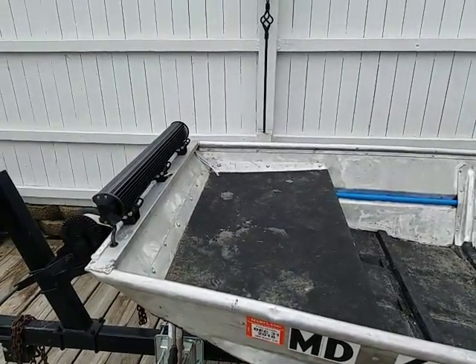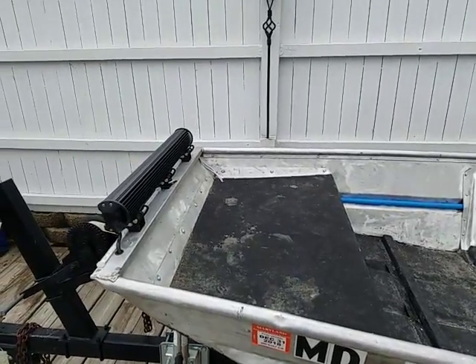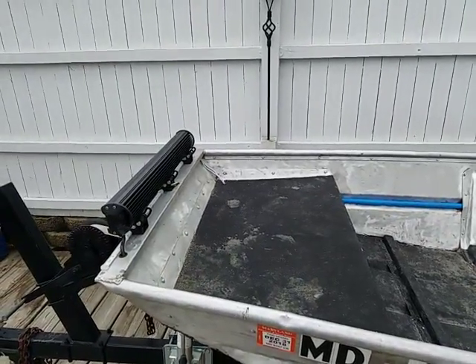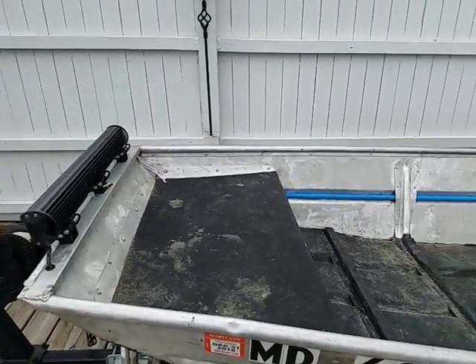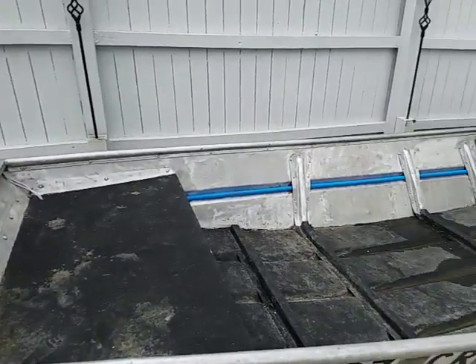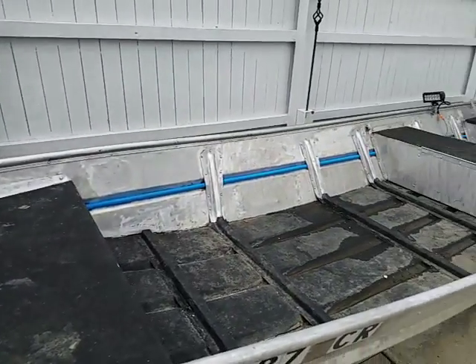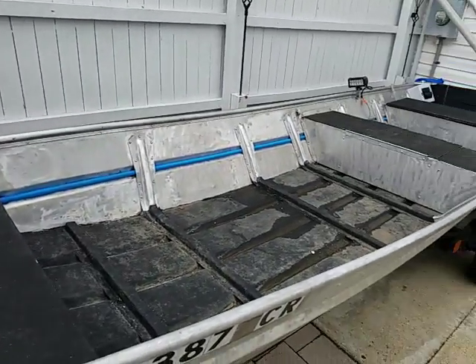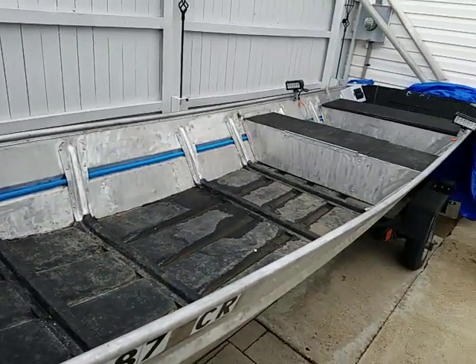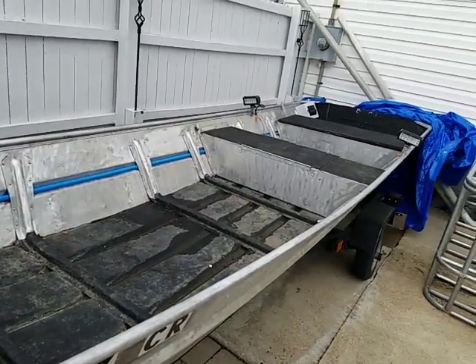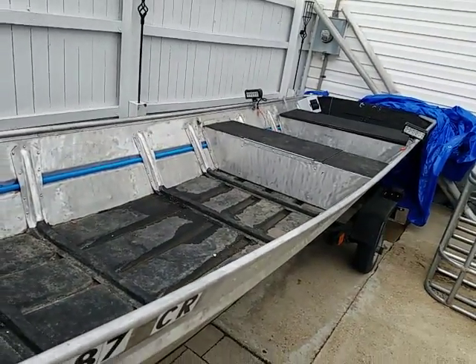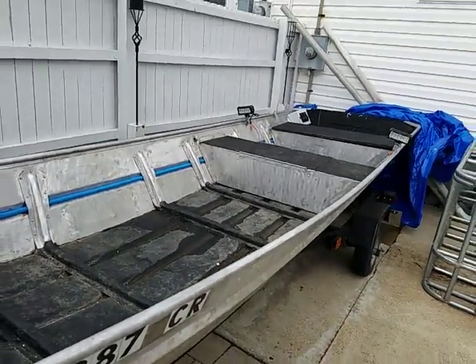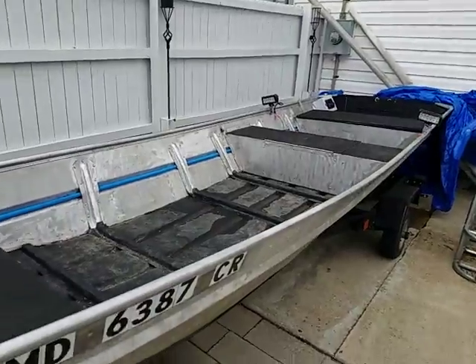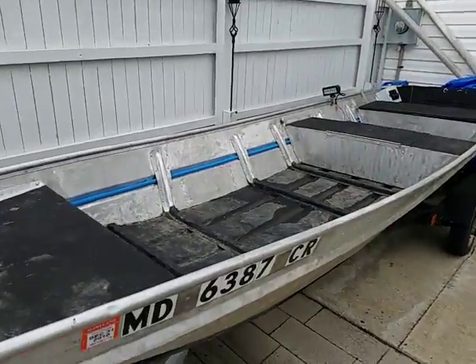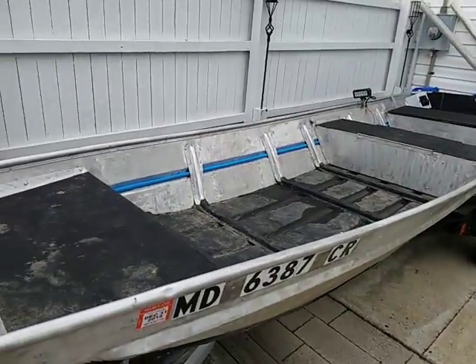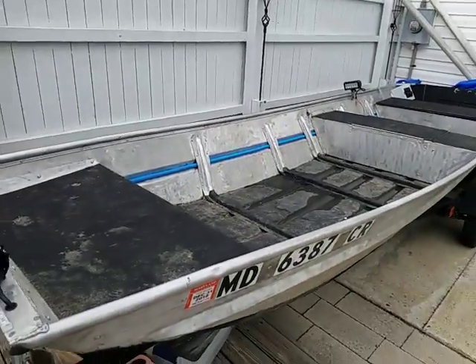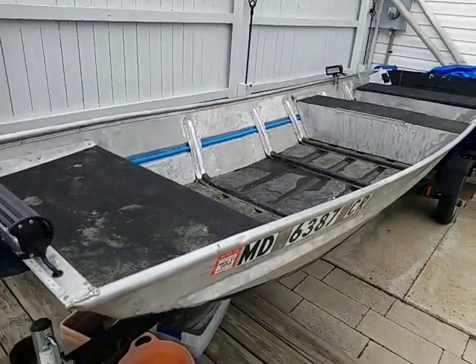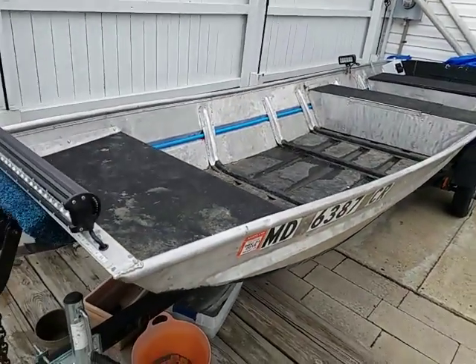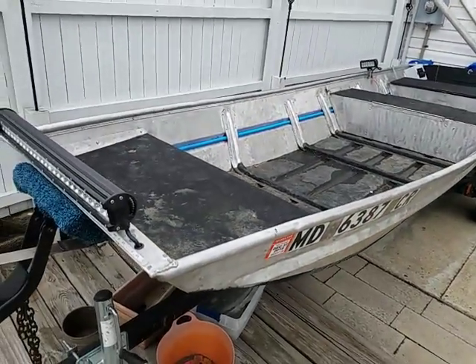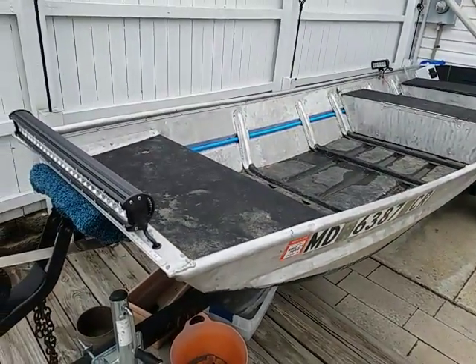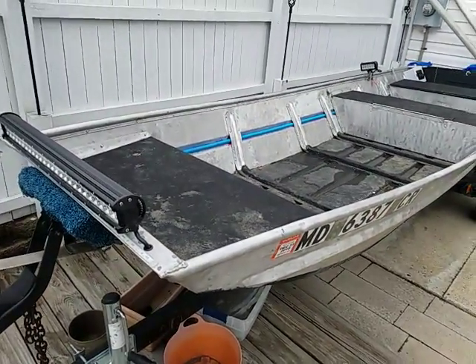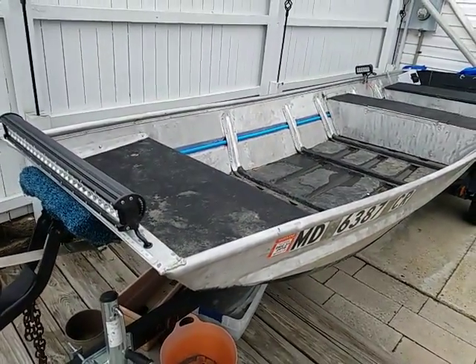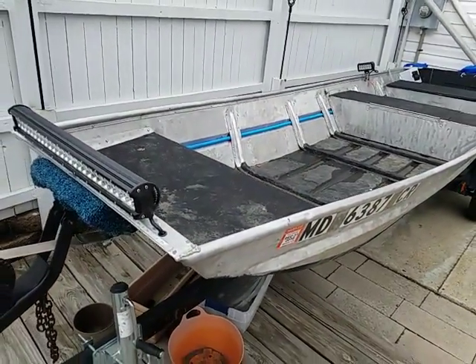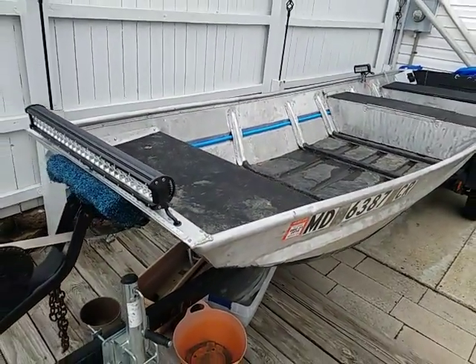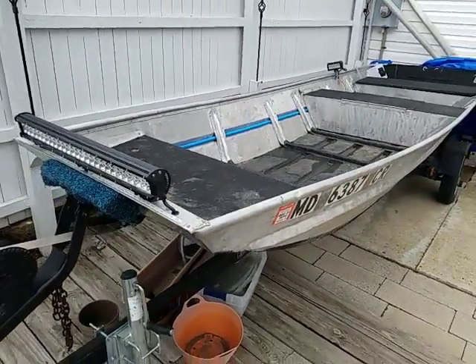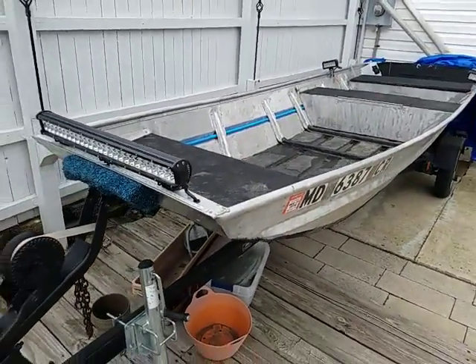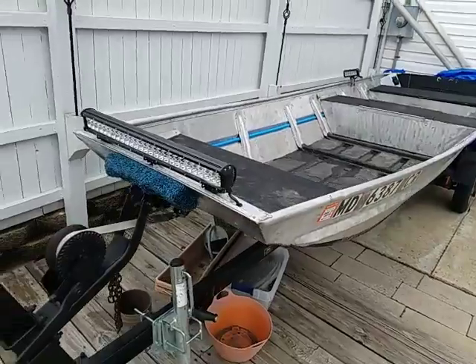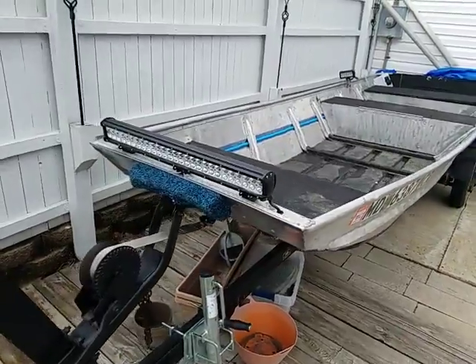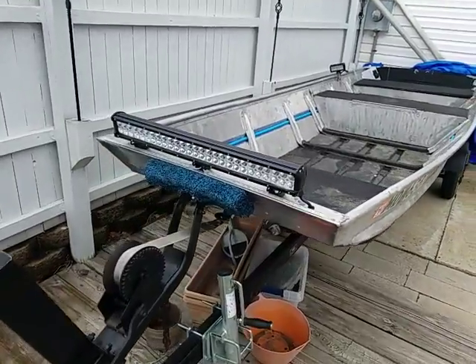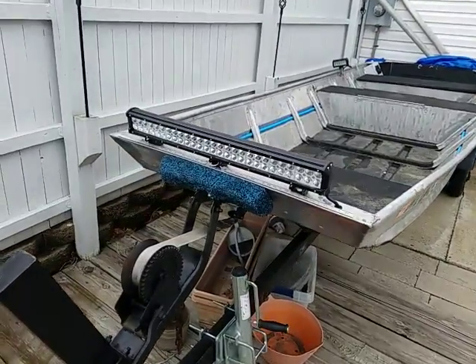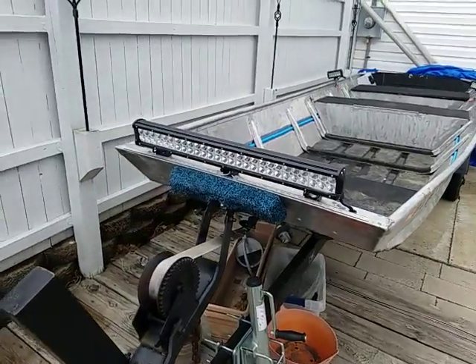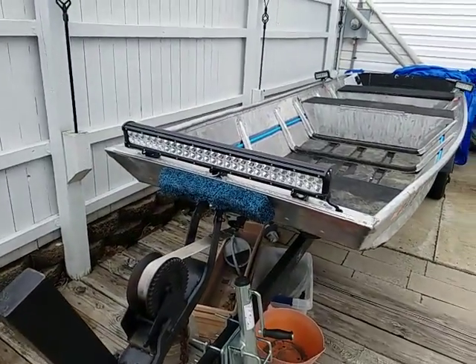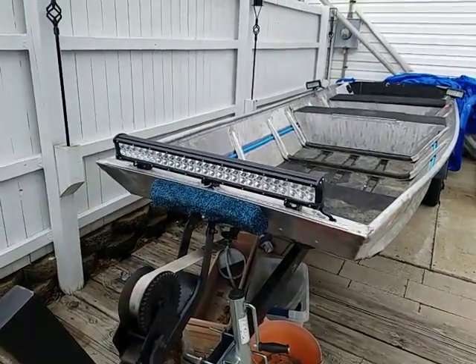I made some upgrades to my 16-foot John boat. I bought this thing for $500, so I didn't want to put too much into it, but I needed to add some lights because I do a lot of night fishing.